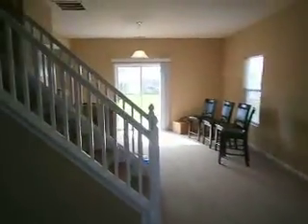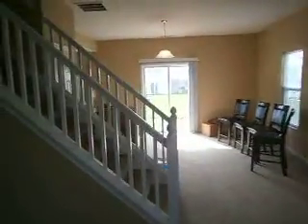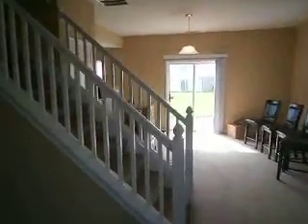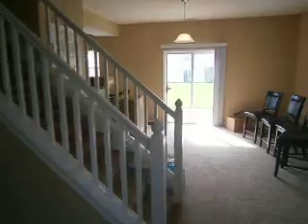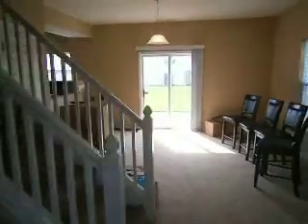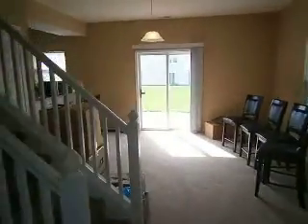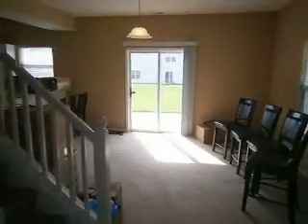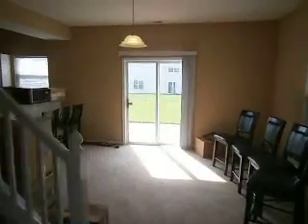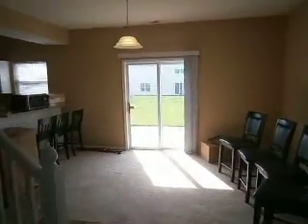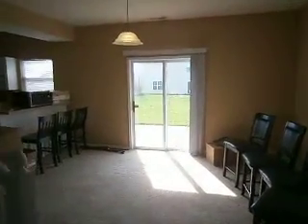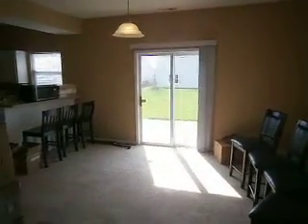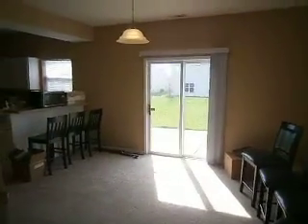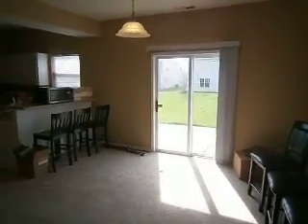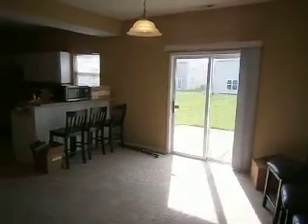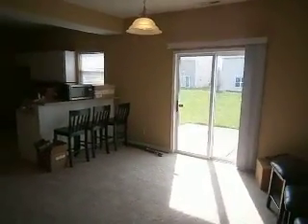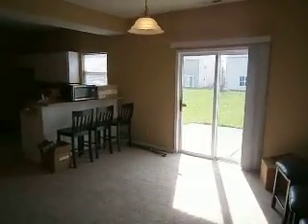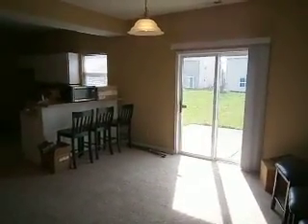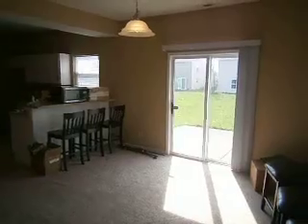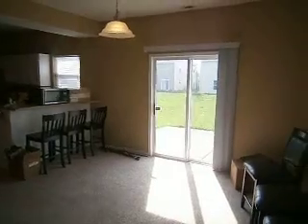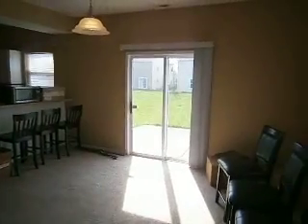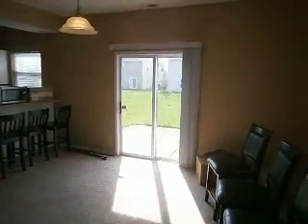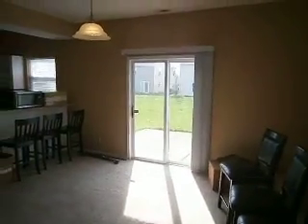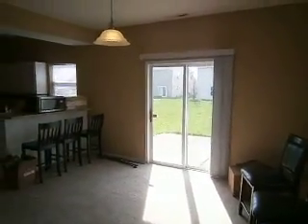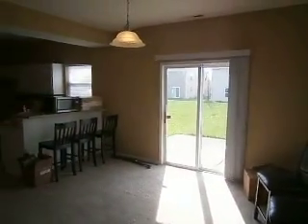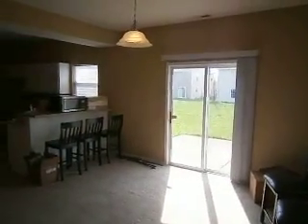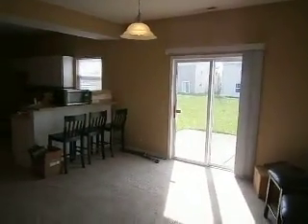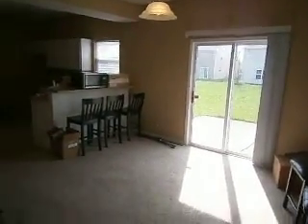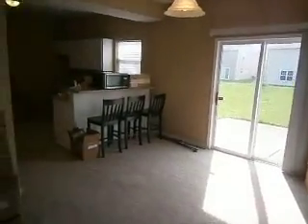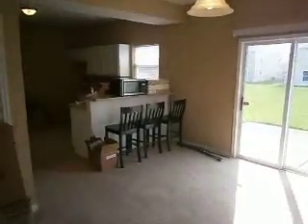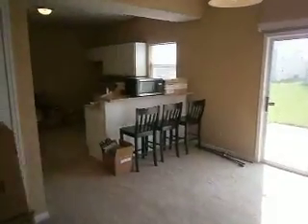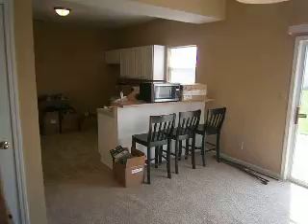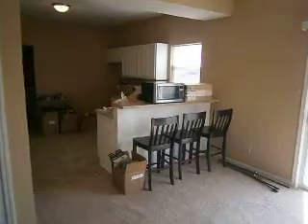A nice staircase leading upstairs. The living room leads into a nice big dining room area. We've got a new hanging light fixture there and a nice little bar top.